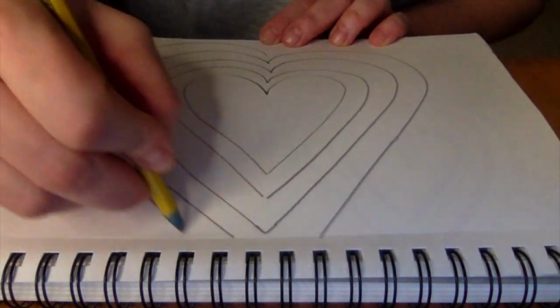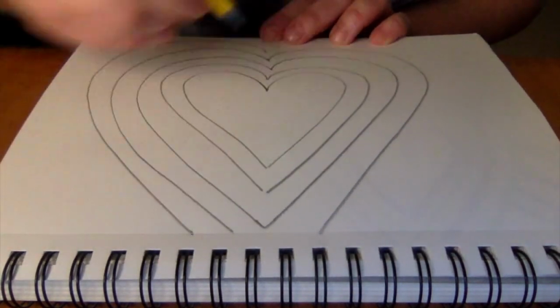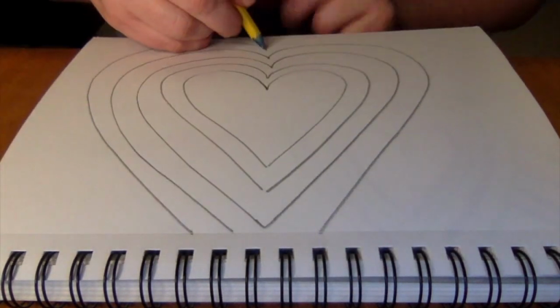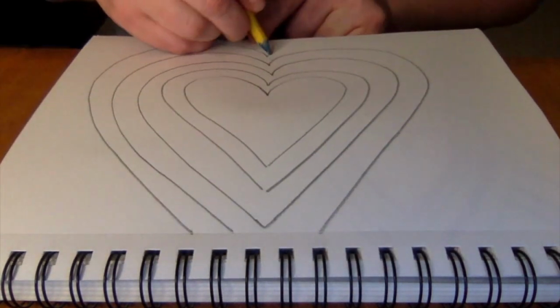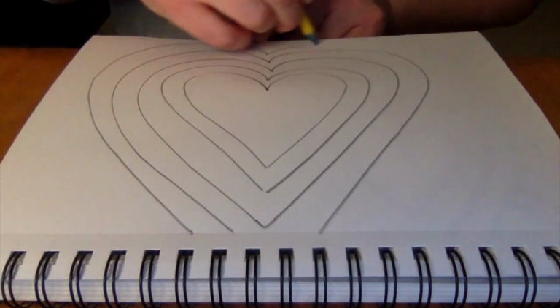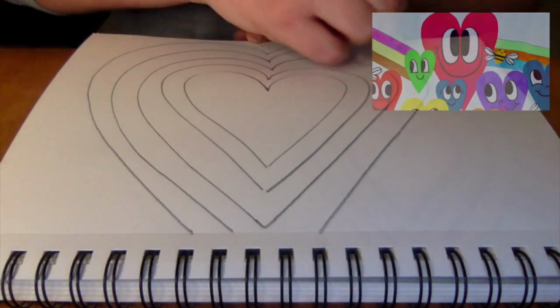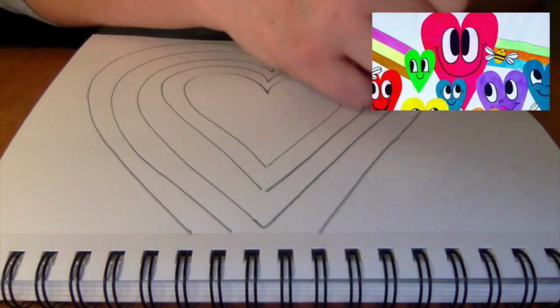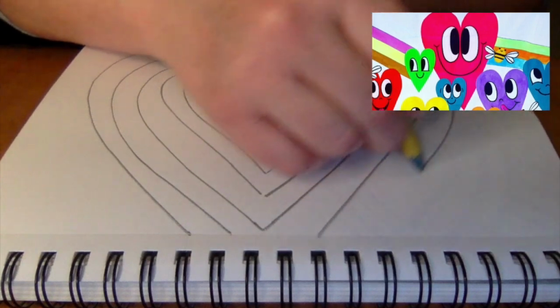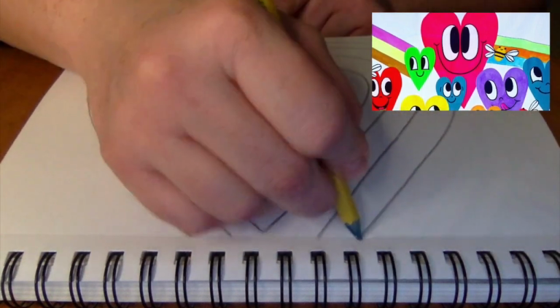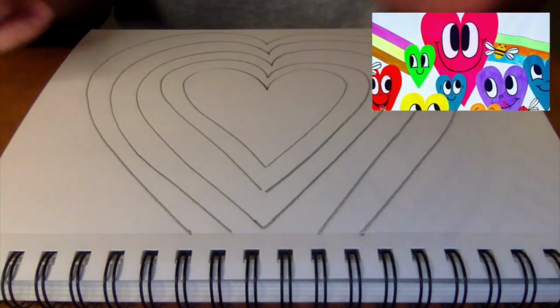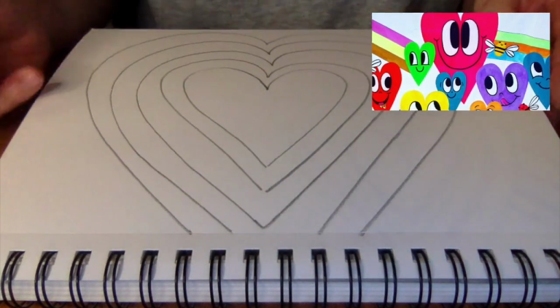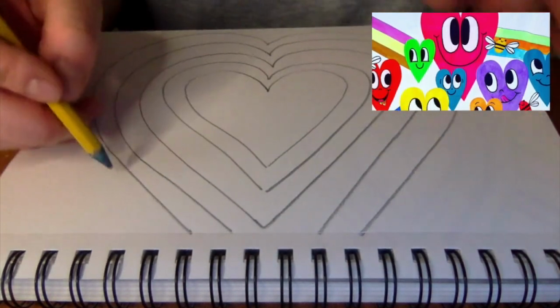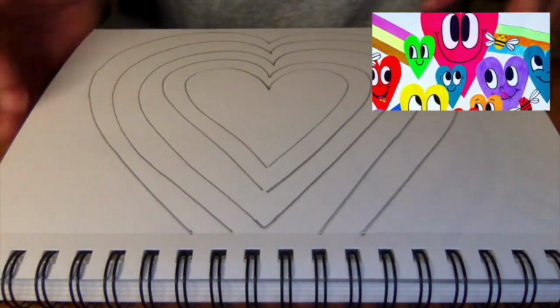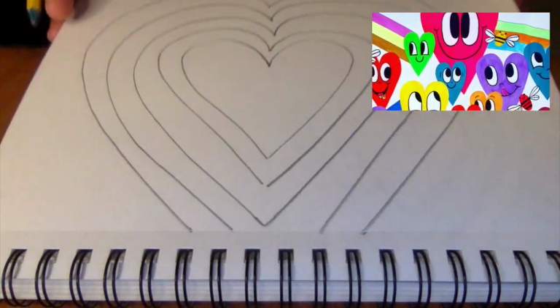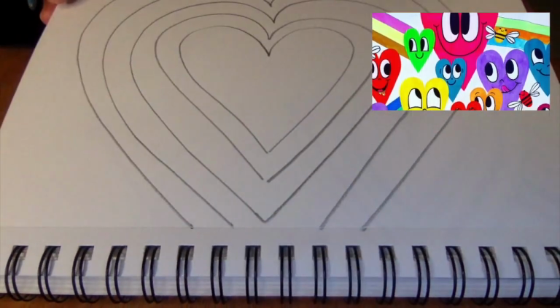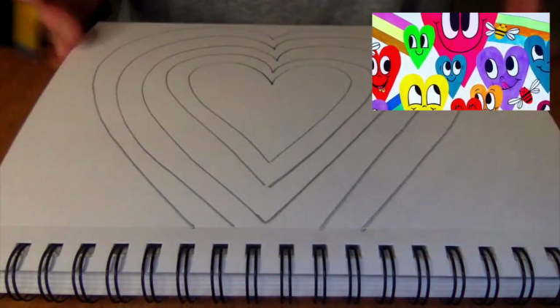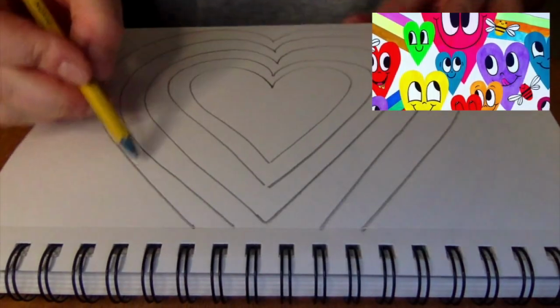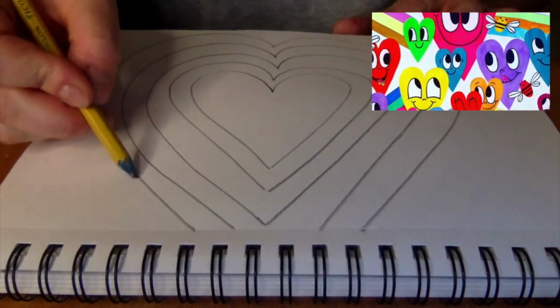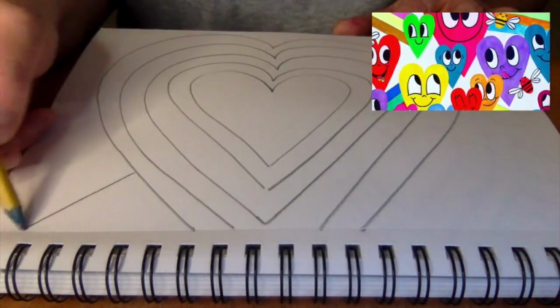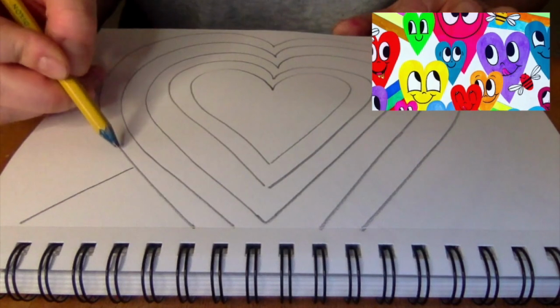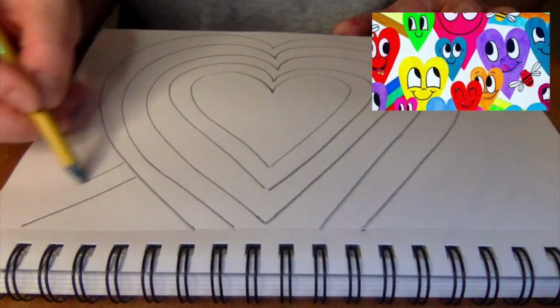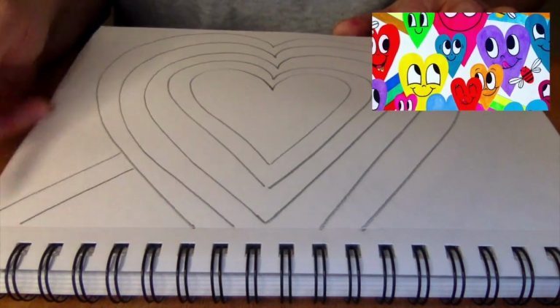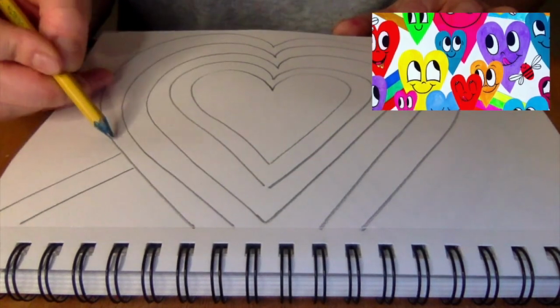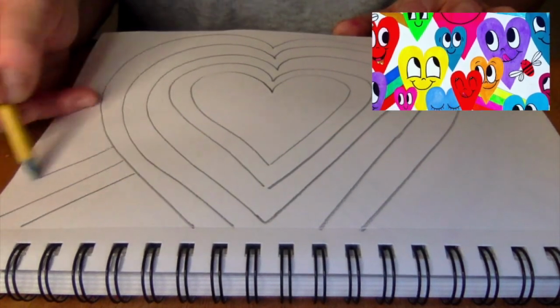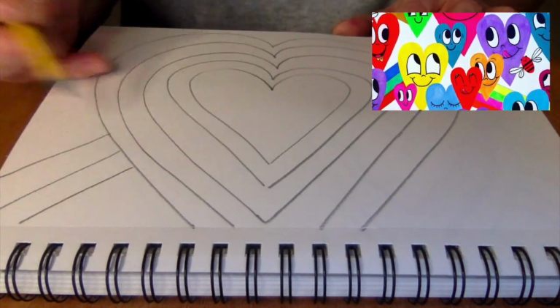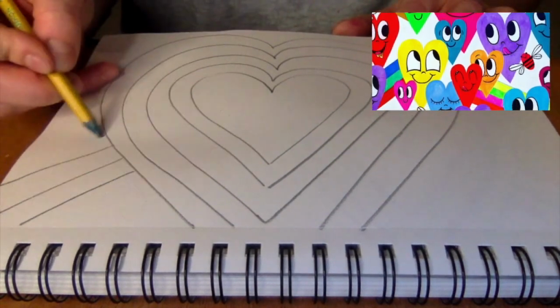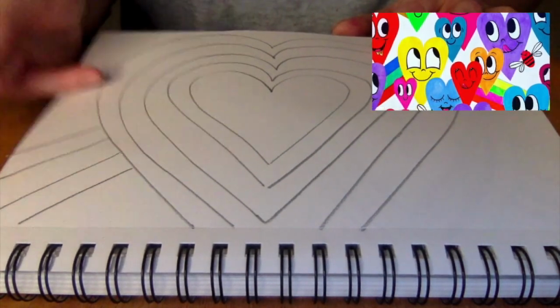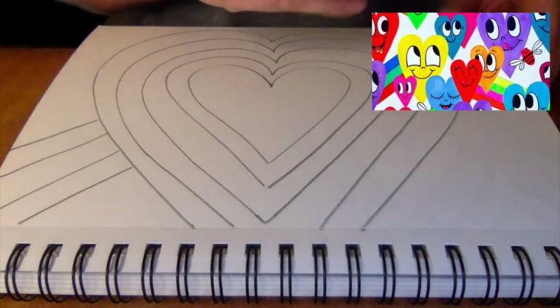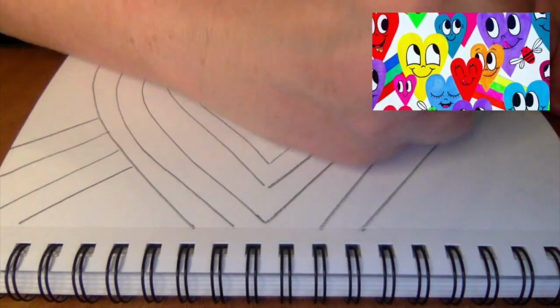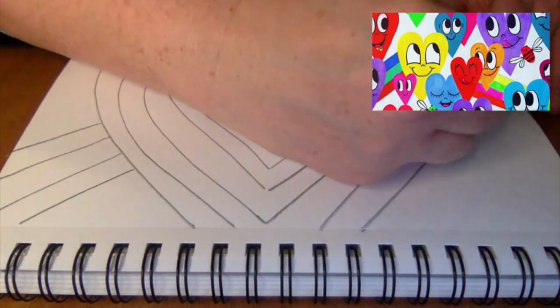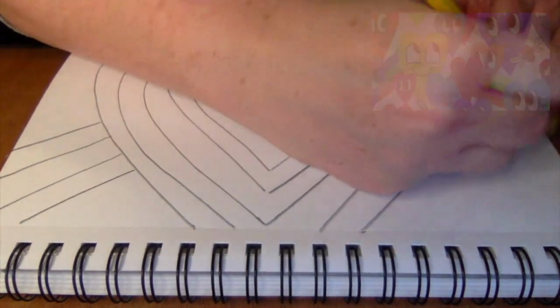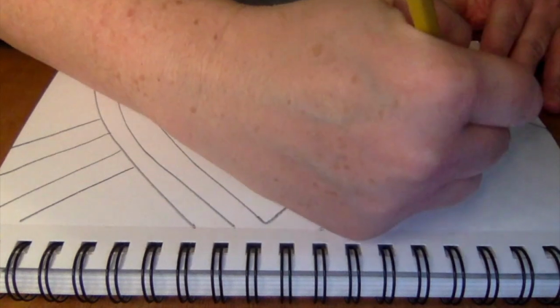Now, when I start to run out of room at the top of my paper, what I'm going to do is I can start adding rainbows to the outside like Chris Uphugh's would do in his murals, and maybe this one I want to go down.